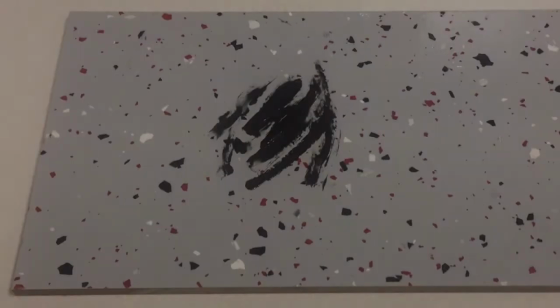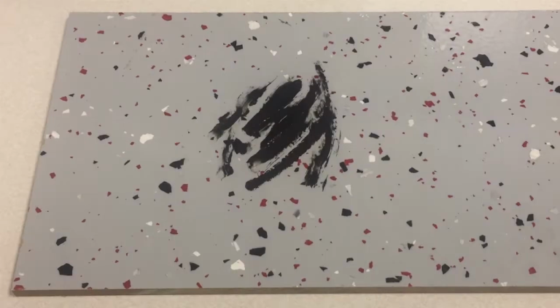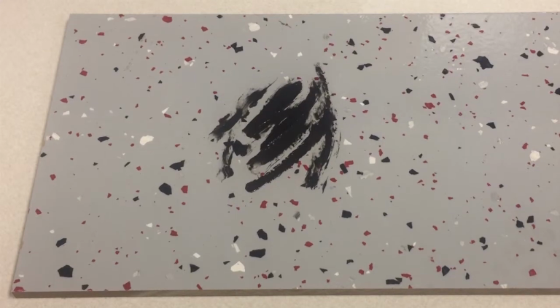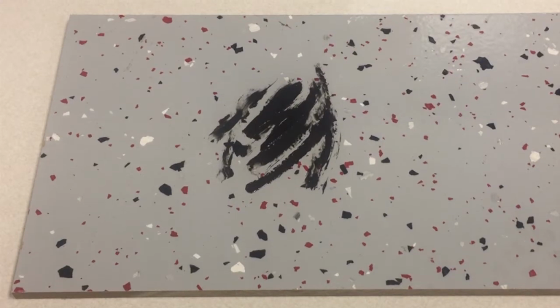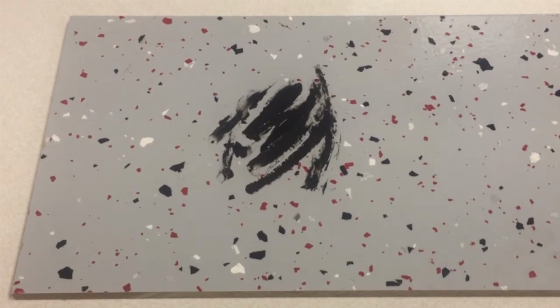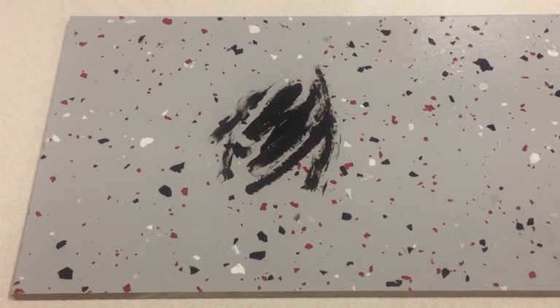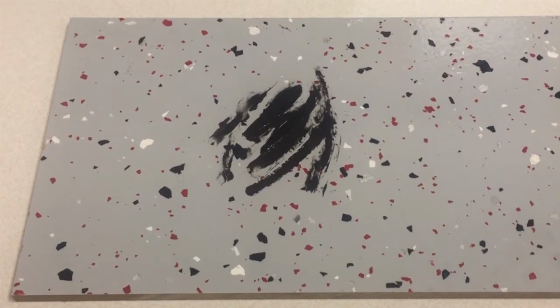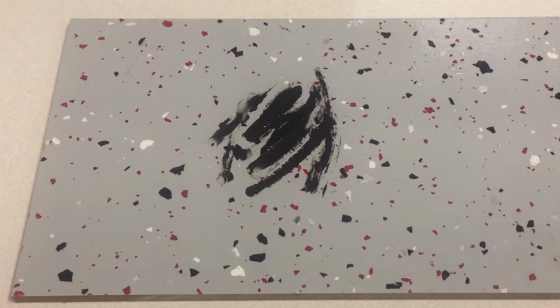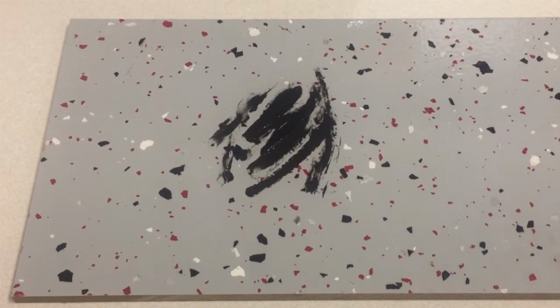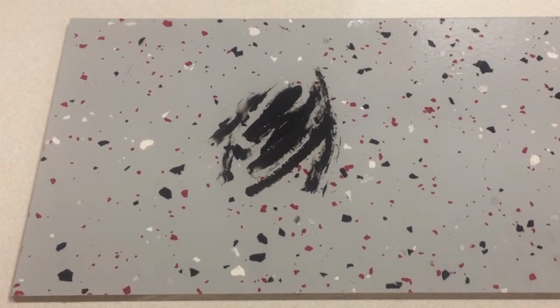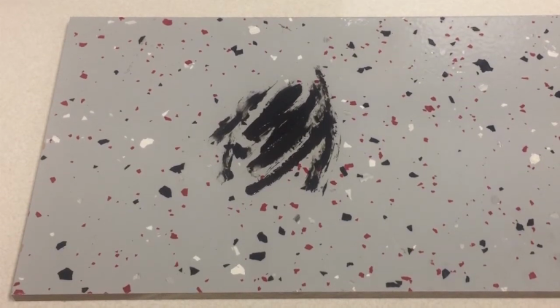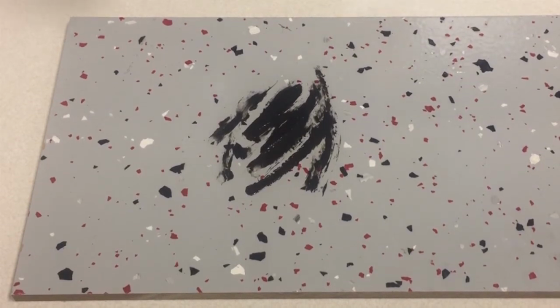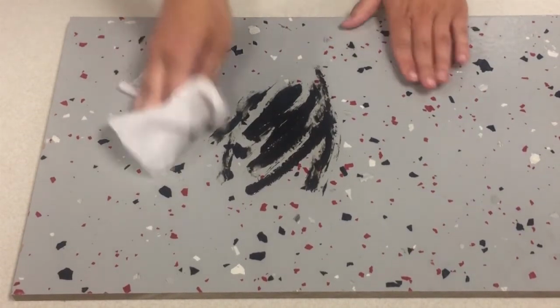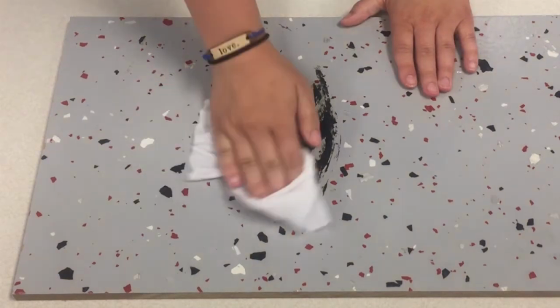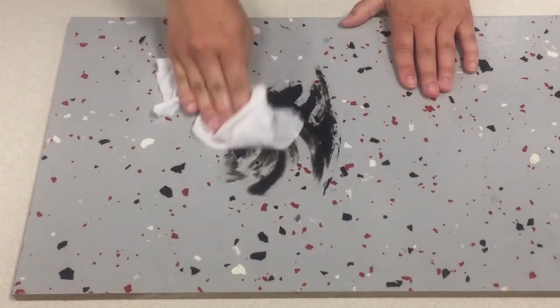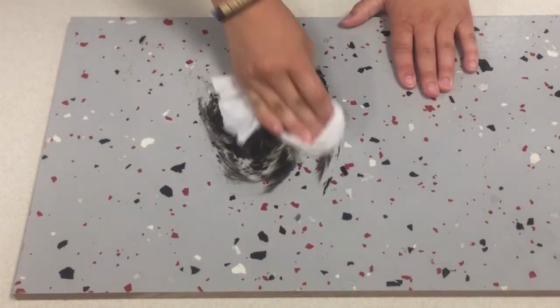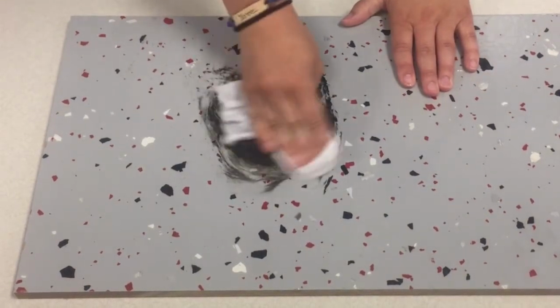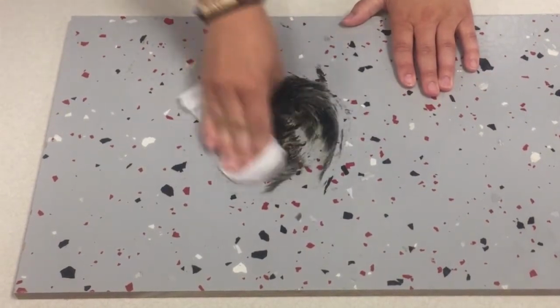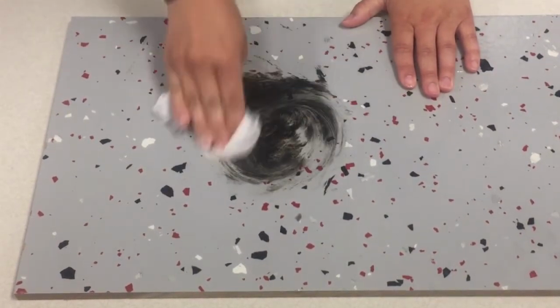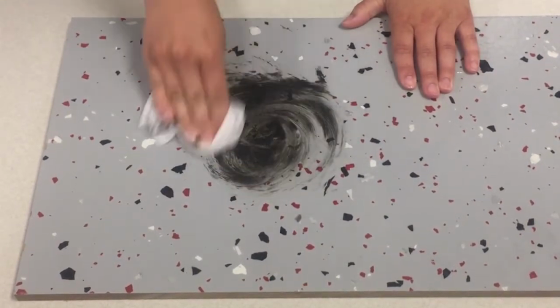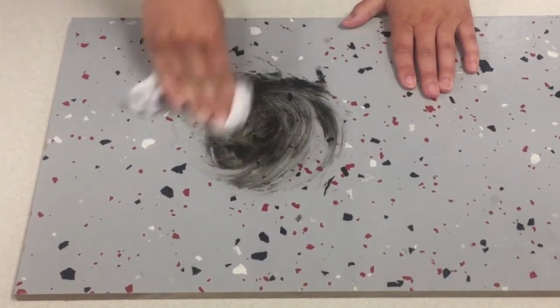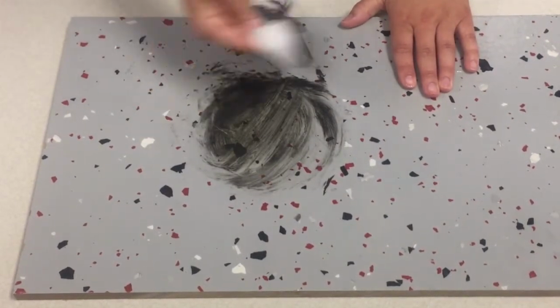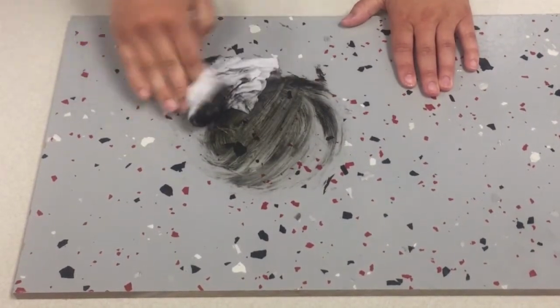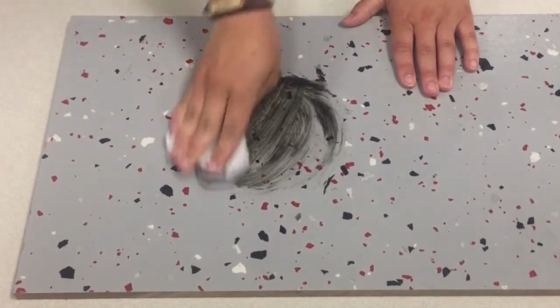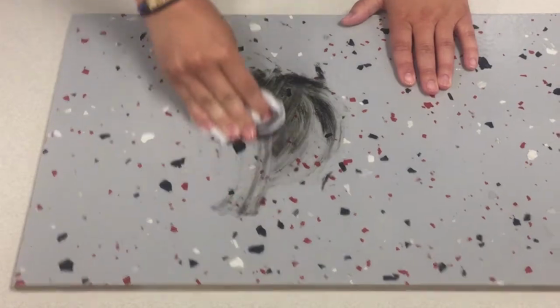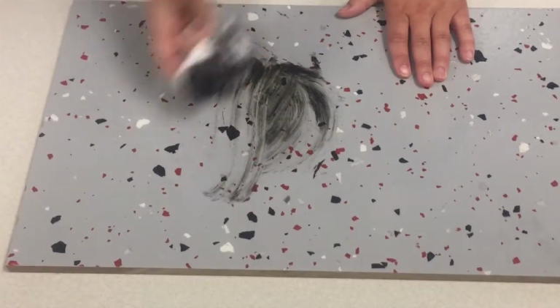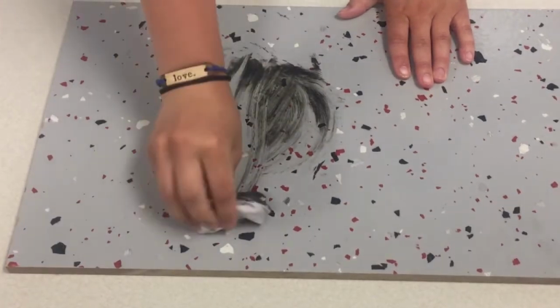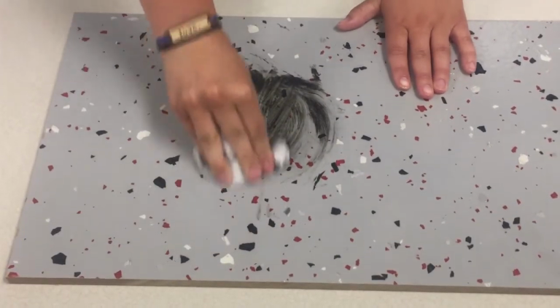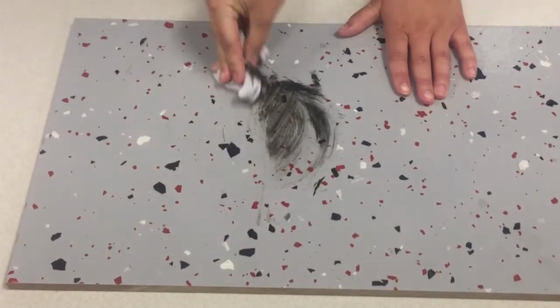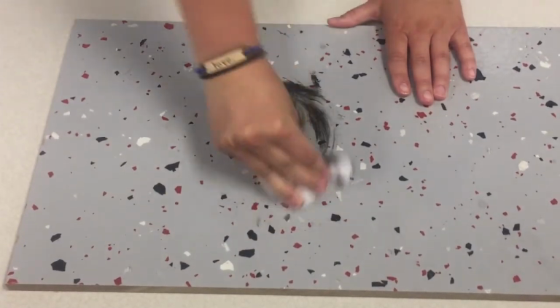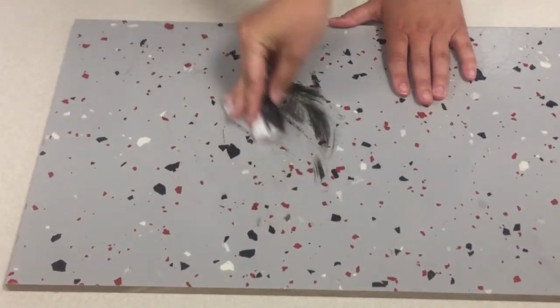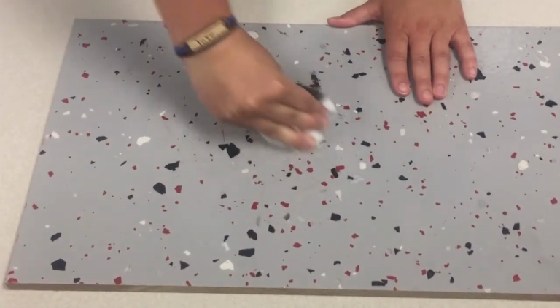Now that I have the correct solution measured out, I'm going to start cleaning. The first pollutant, the grease spot, may be a bit messy to clean. However, I don't think there should be any issue with it coming up — it's just going to require a little bit of extra elbow grease.